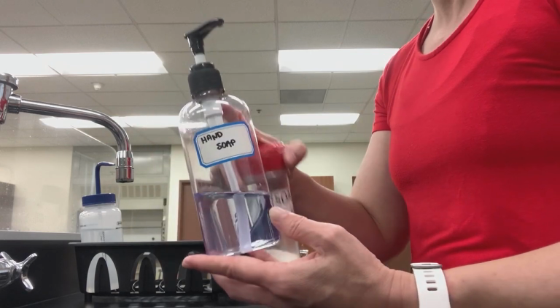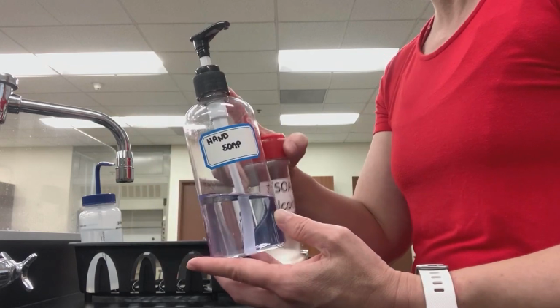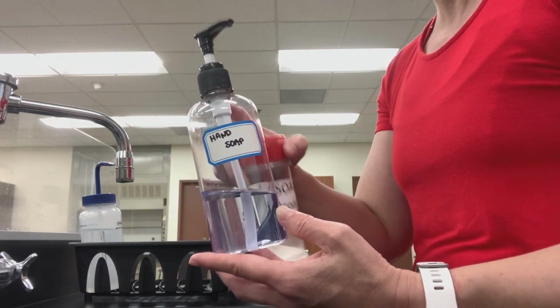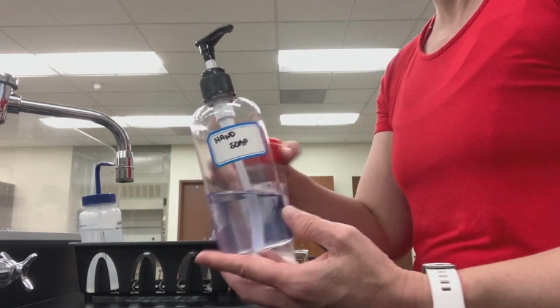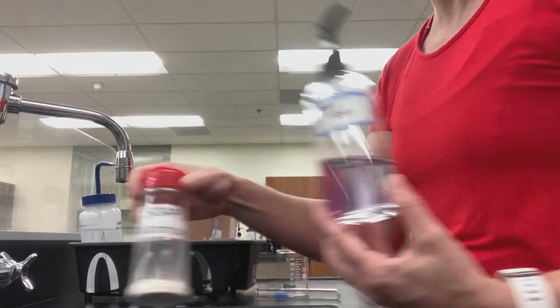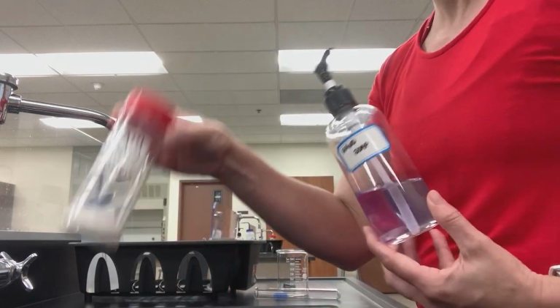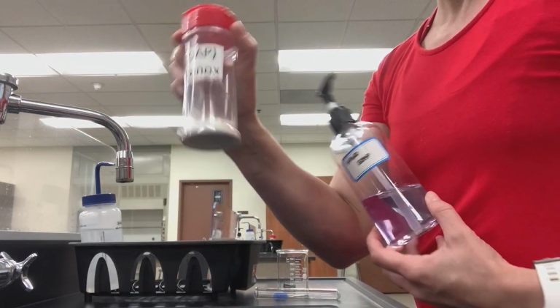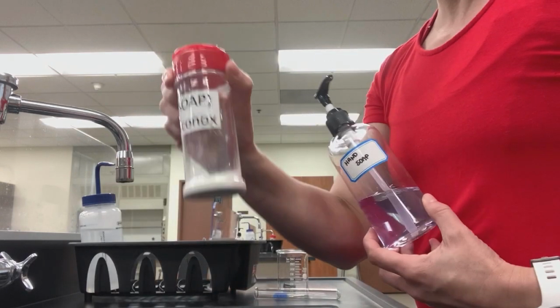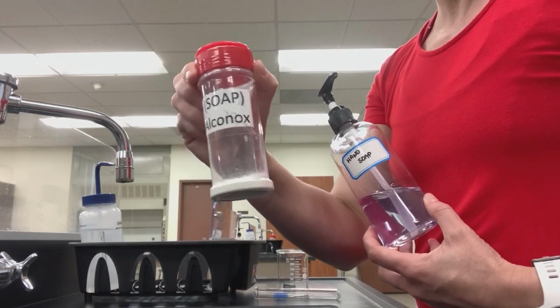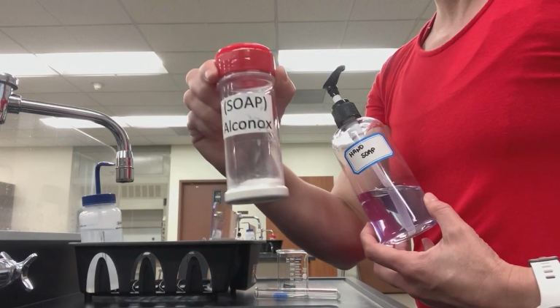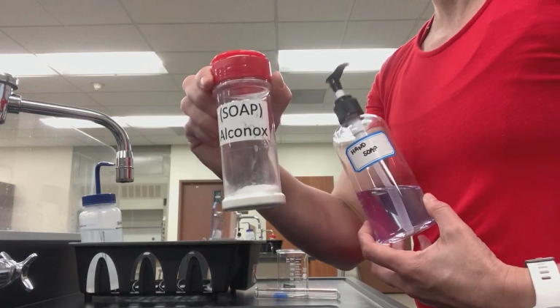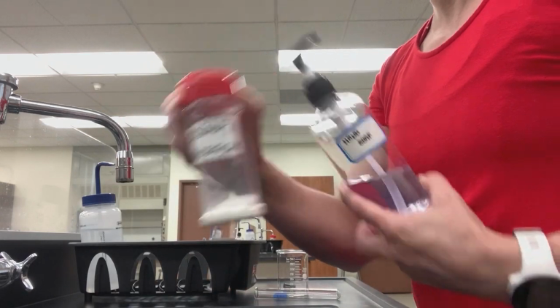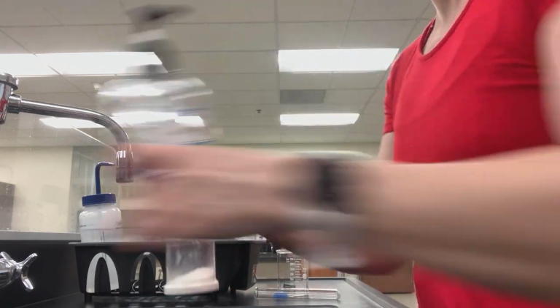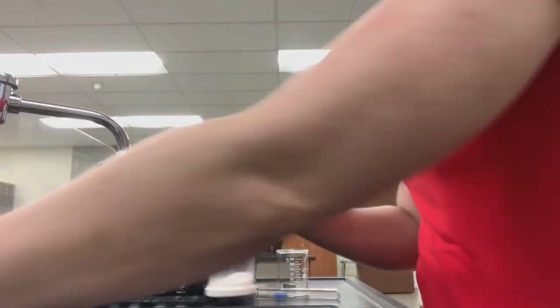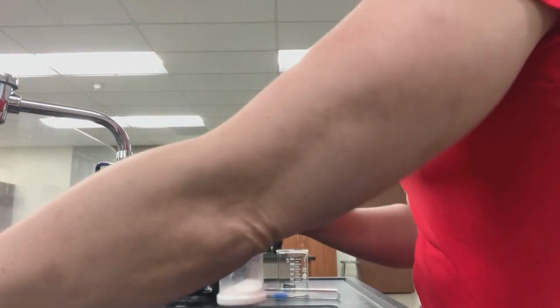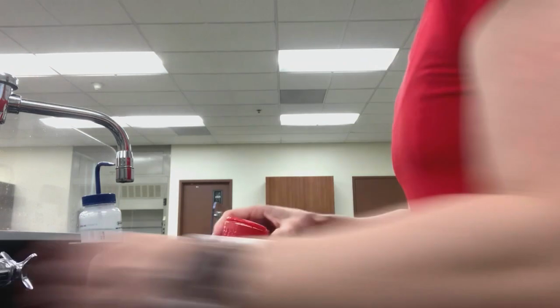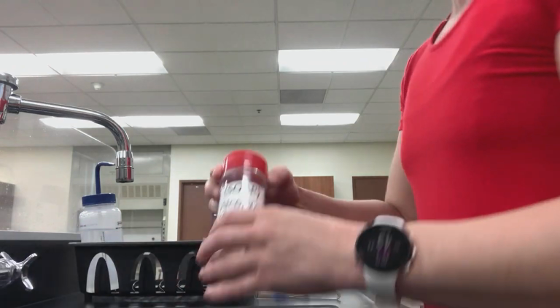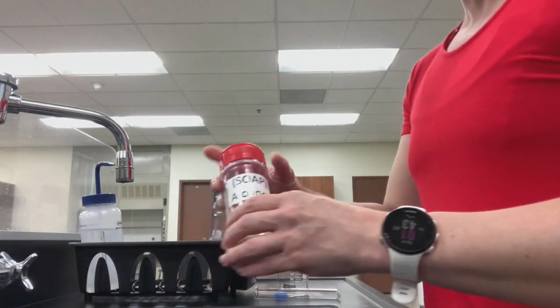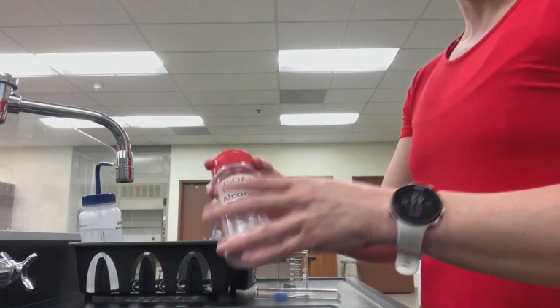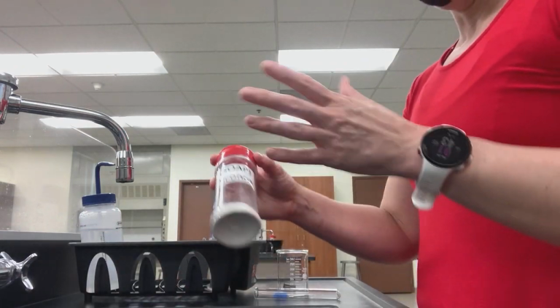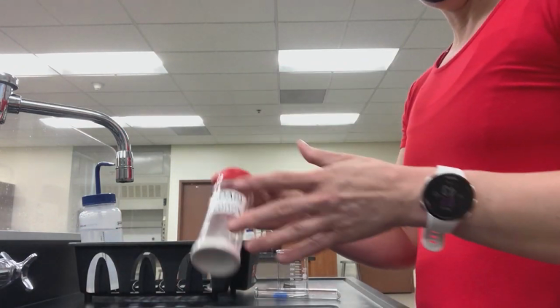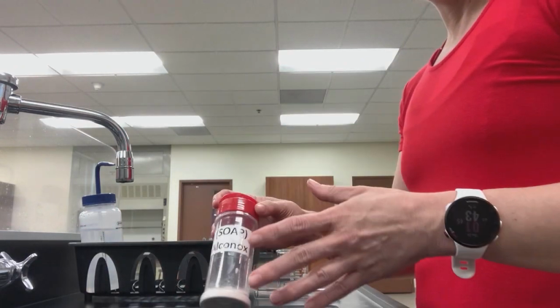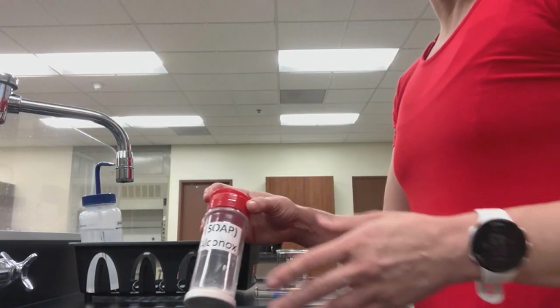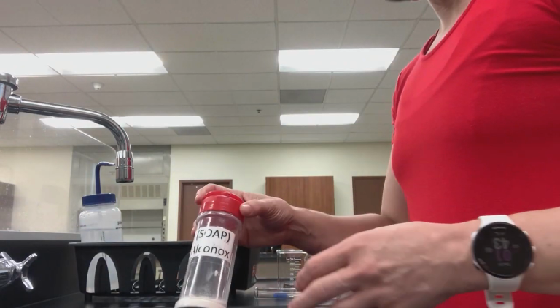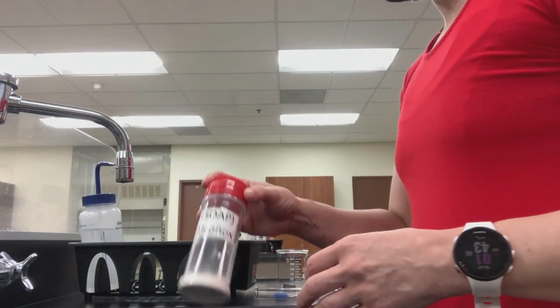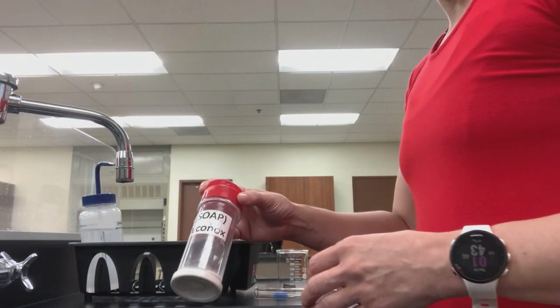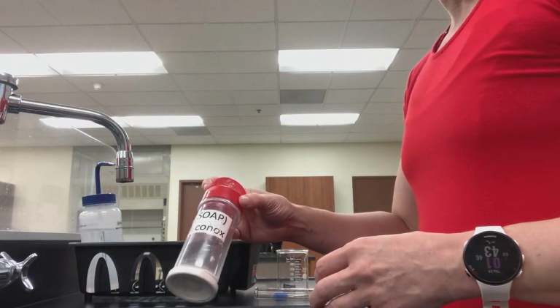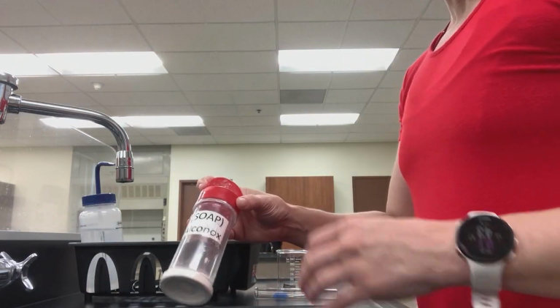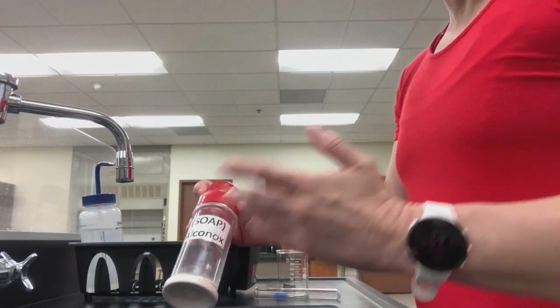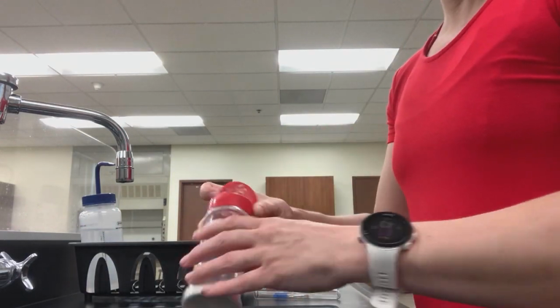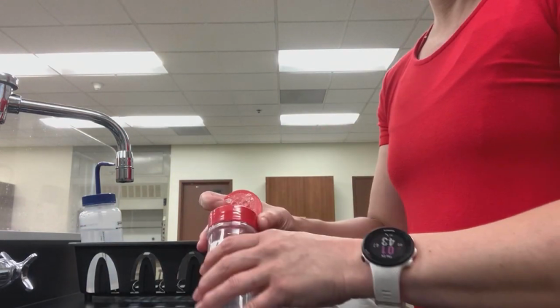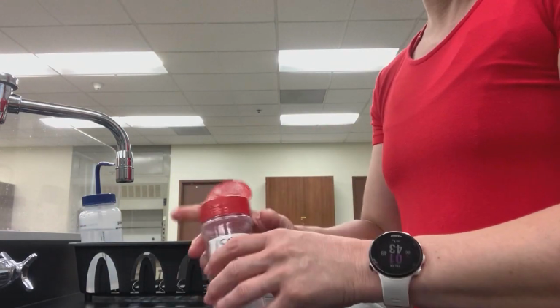This hand soap only goes on your hands. The Alkinox only goes on the dishes. So, first of all, how much Alkinox soap do we need?